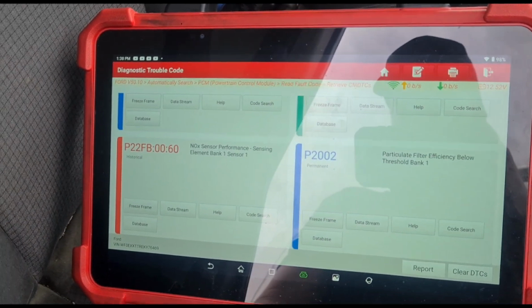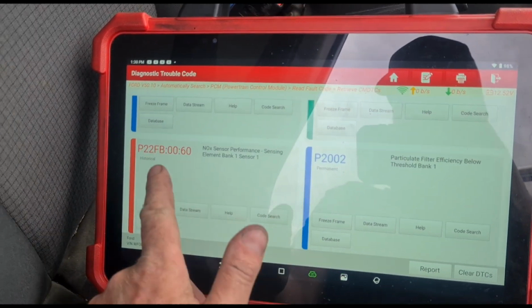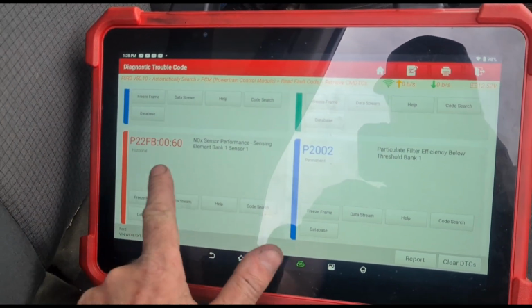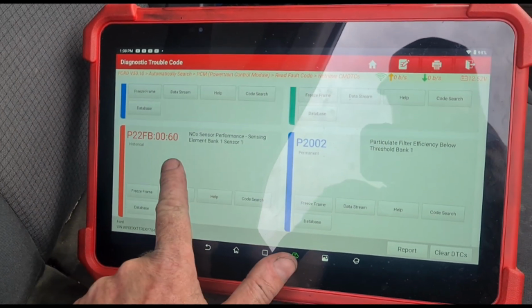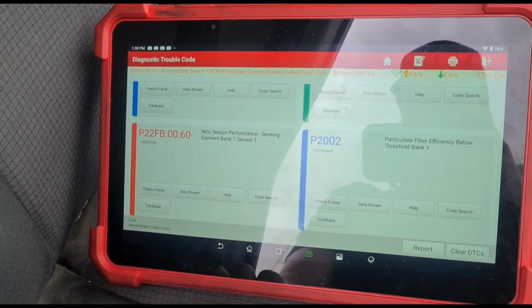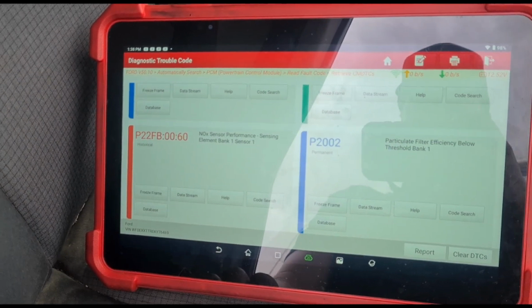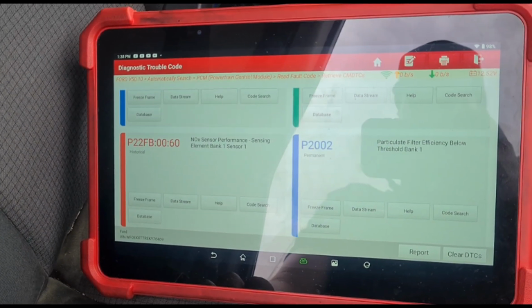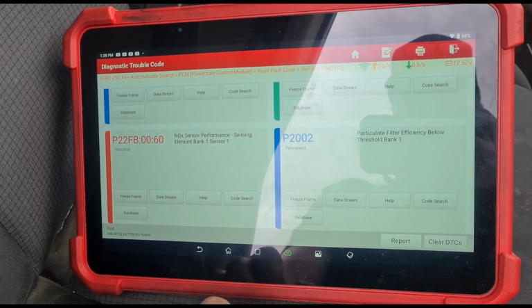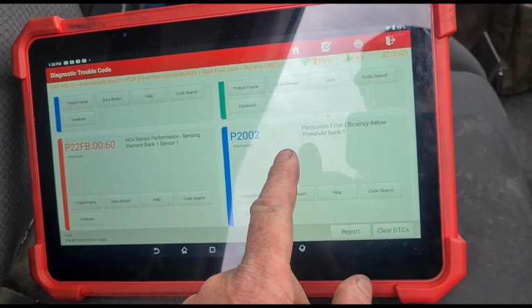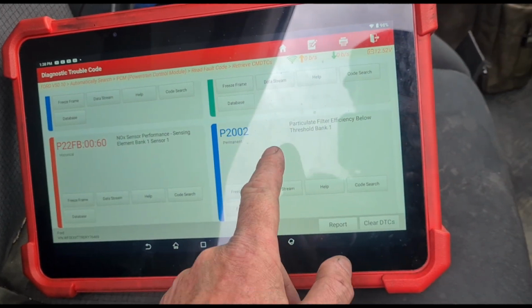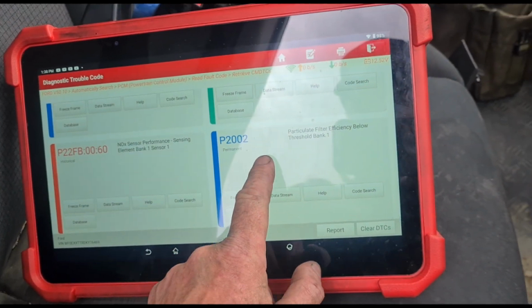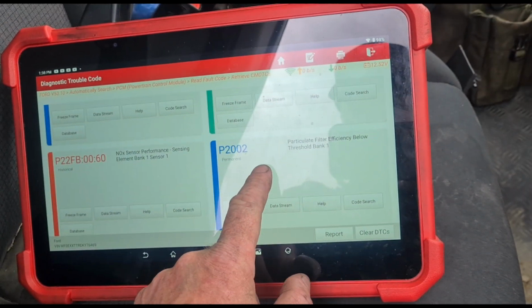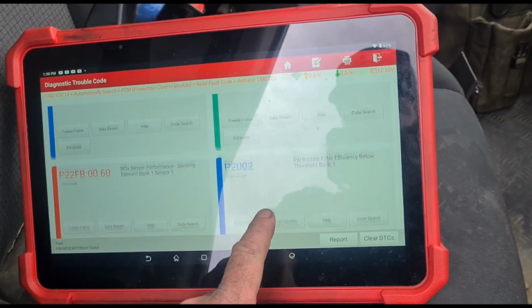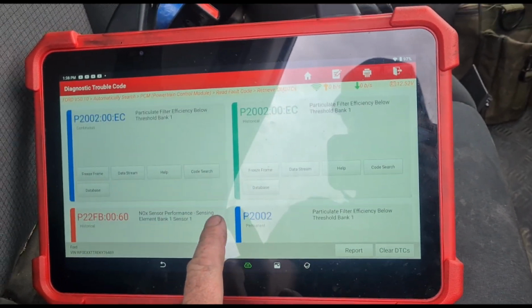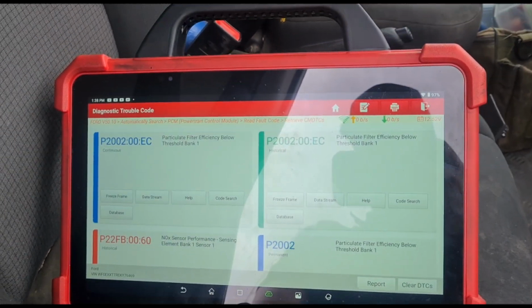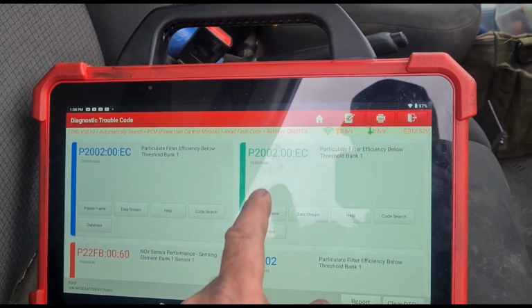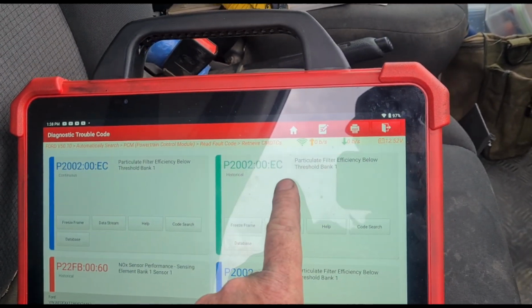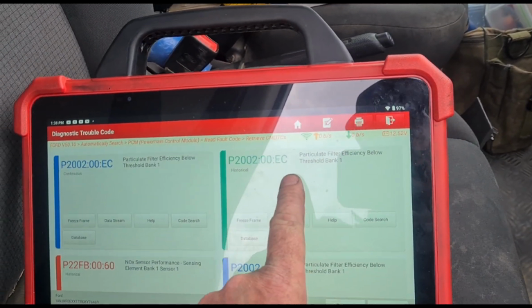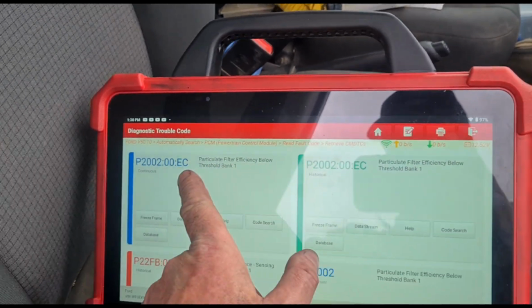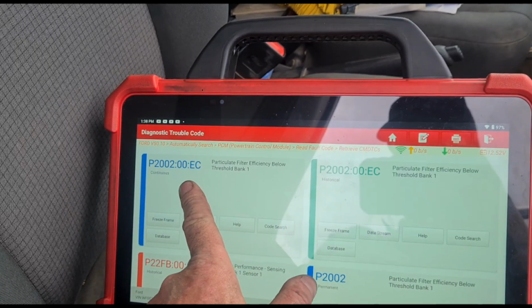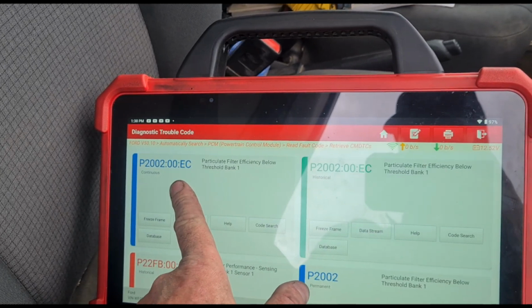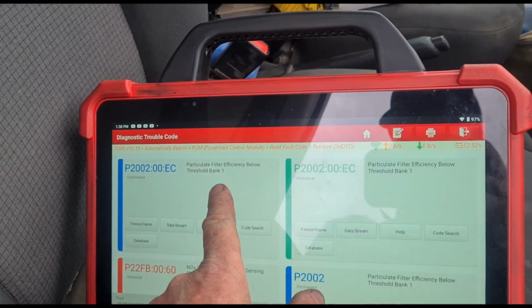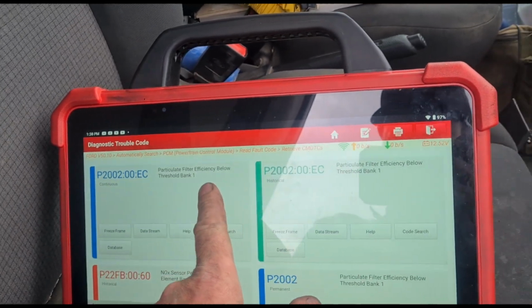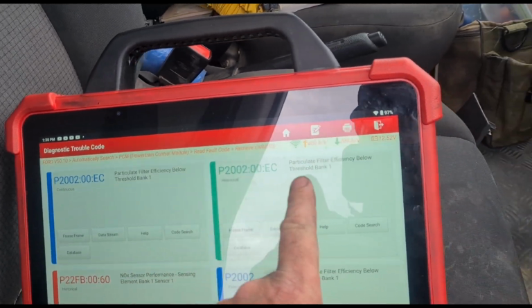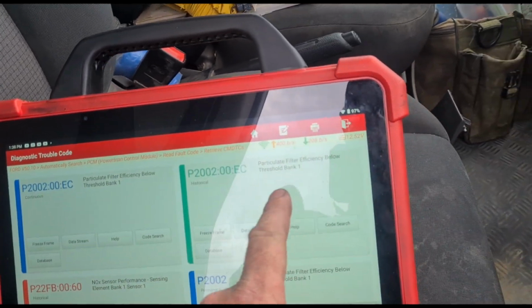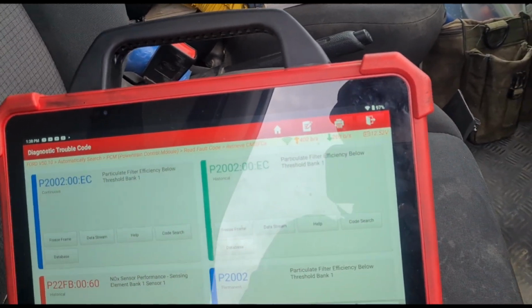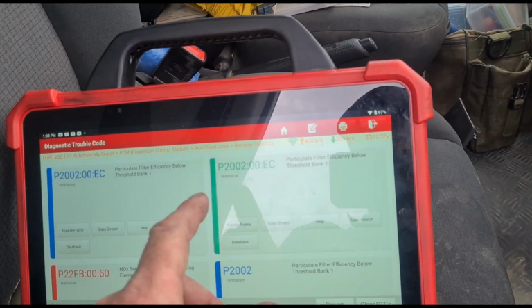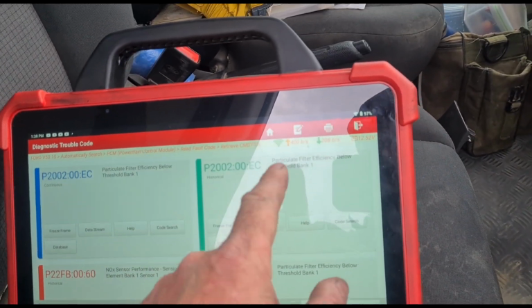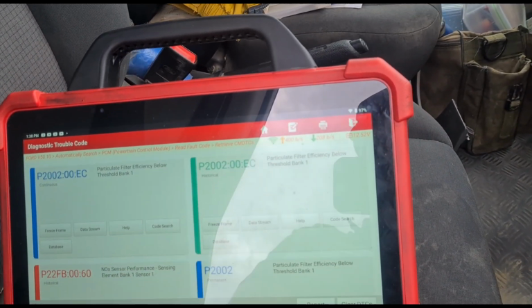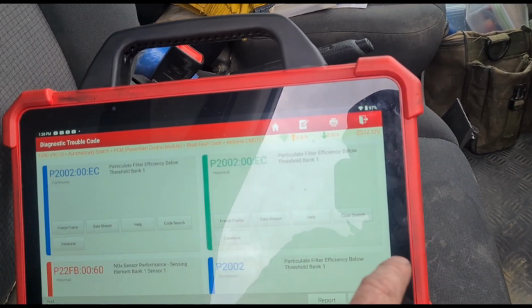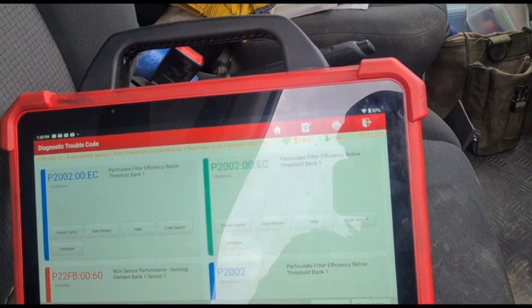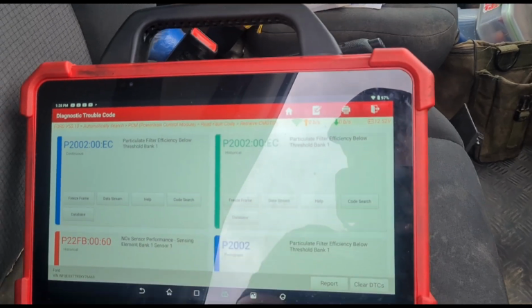Some of the fault codes we have: a NOX sensor element fault, P2002 particle filter, and P200E - particulate filter below efficiency, basically.